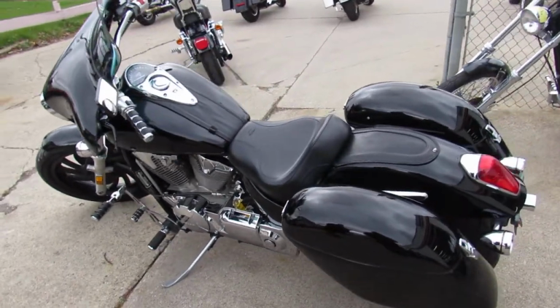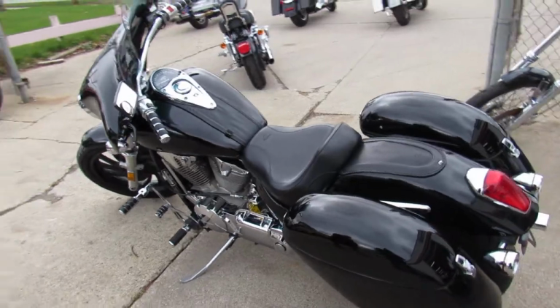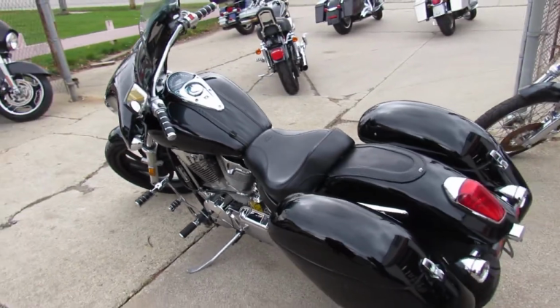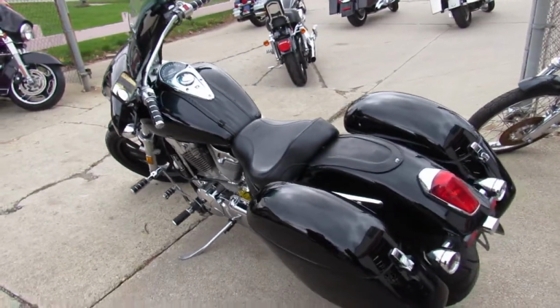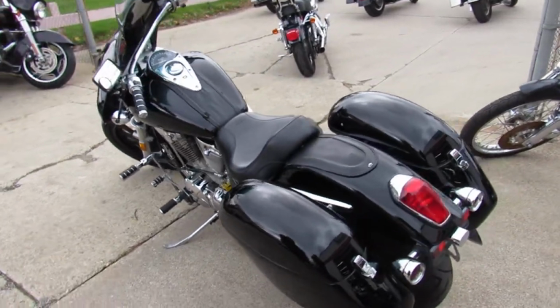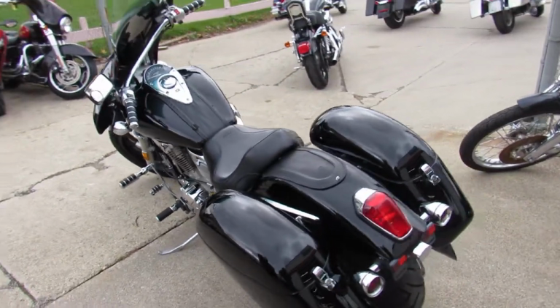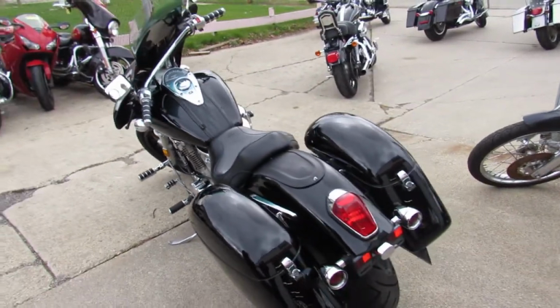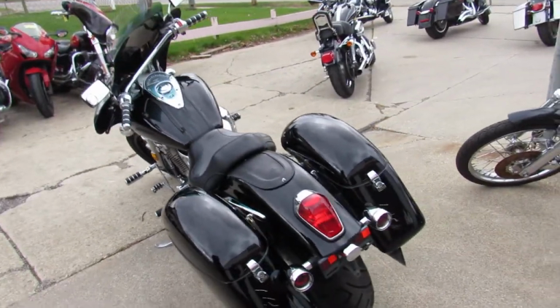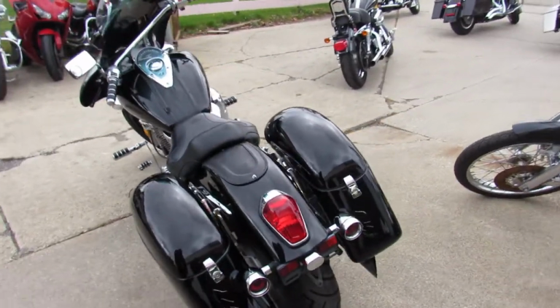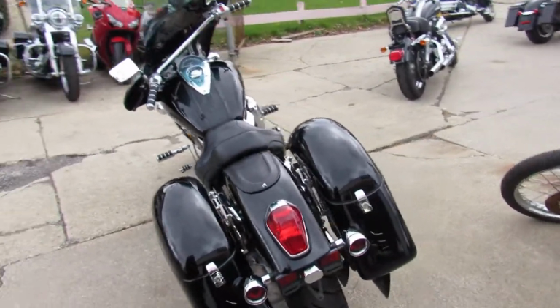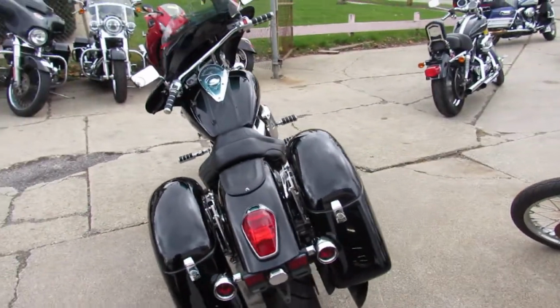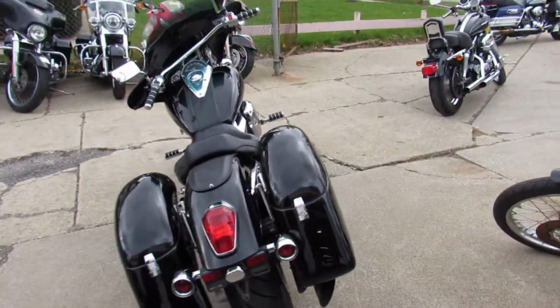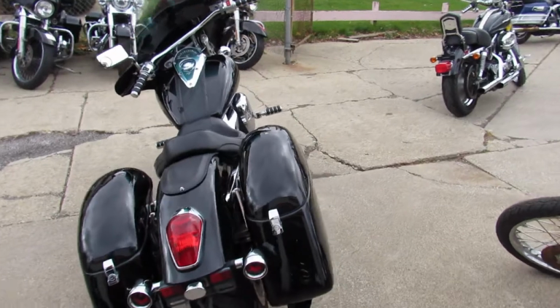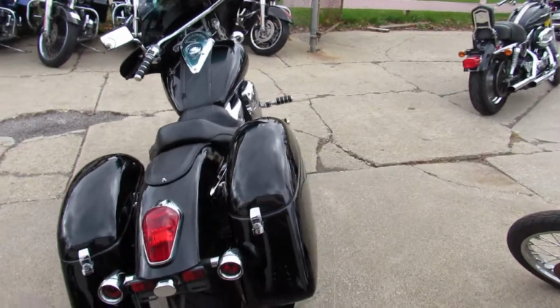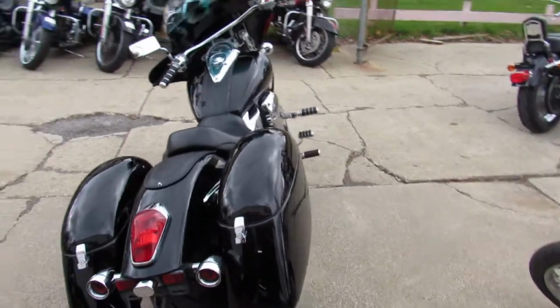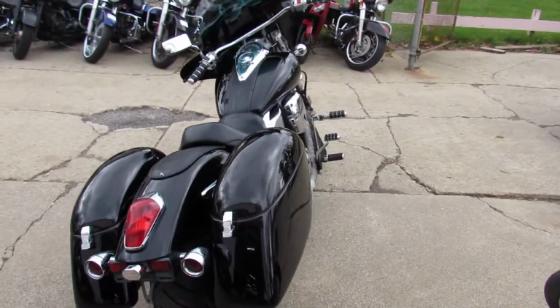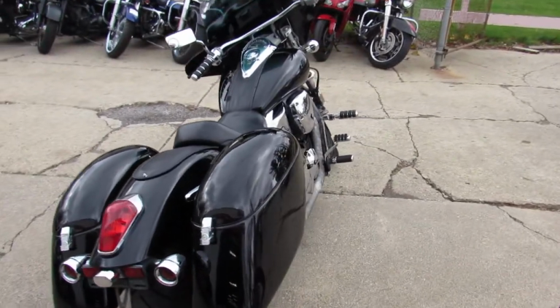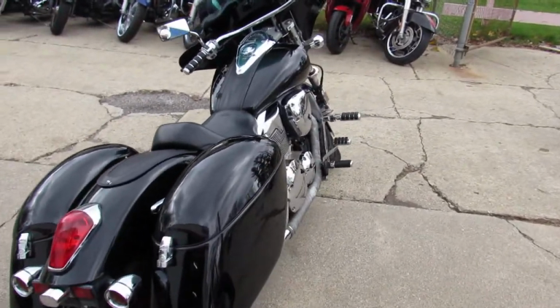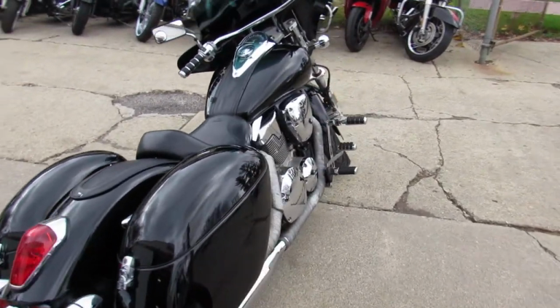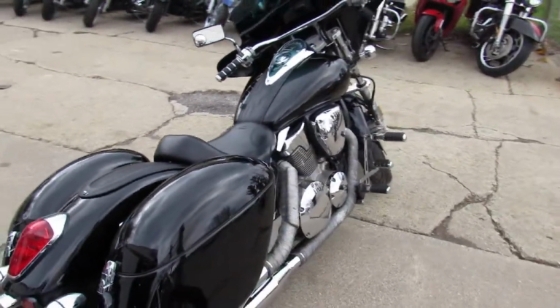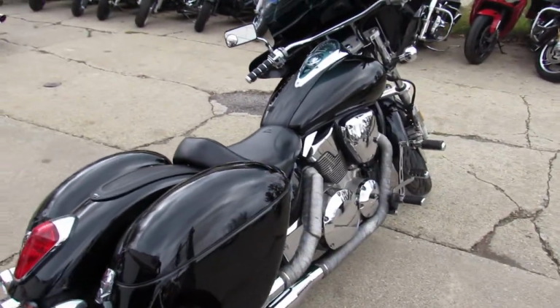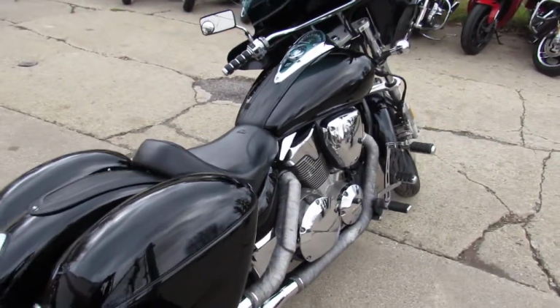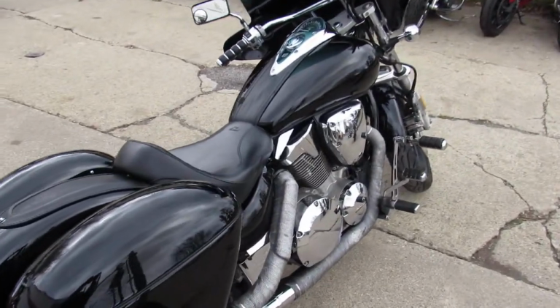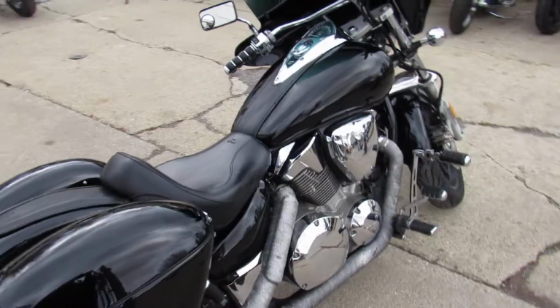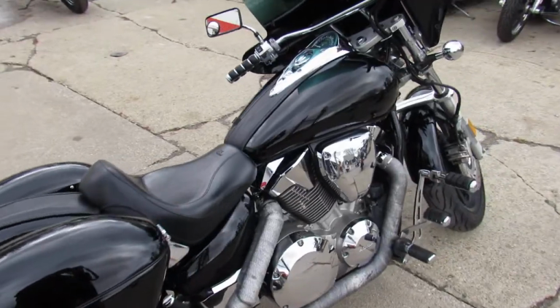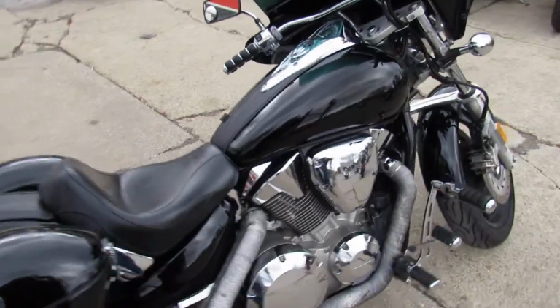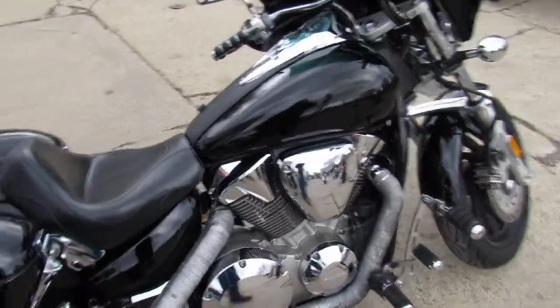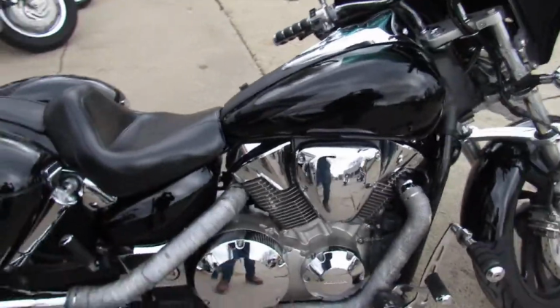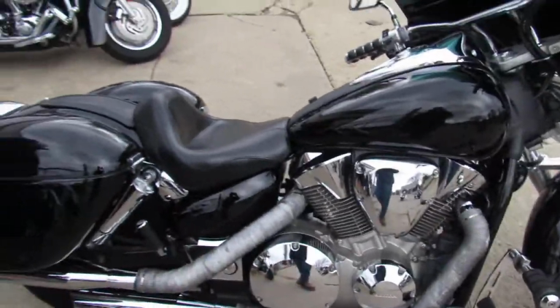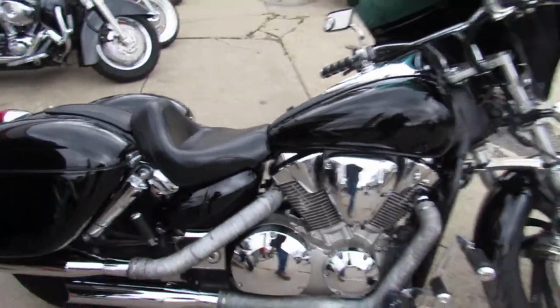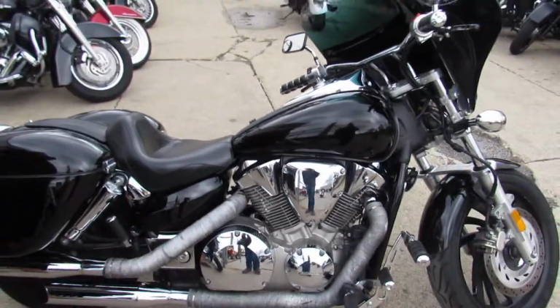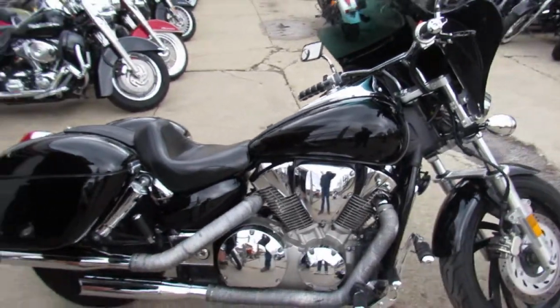A lot of bike here — 2009 VTX 1300, a lot of bike for $44.99. Don't miss out on this one. It's ApprovalPowersports.com — we got guaranteed financing, we got leasing programs, we got layaway programs, so give us a call and we'll get it done.